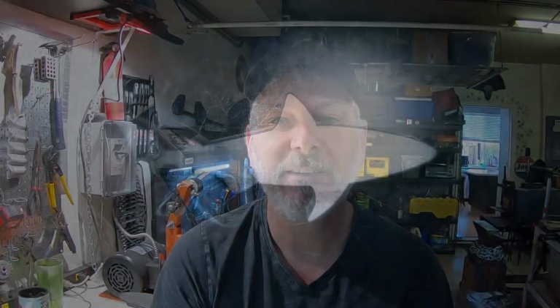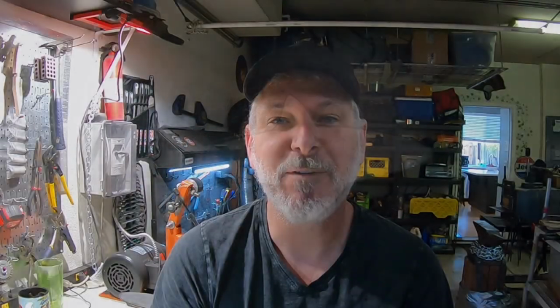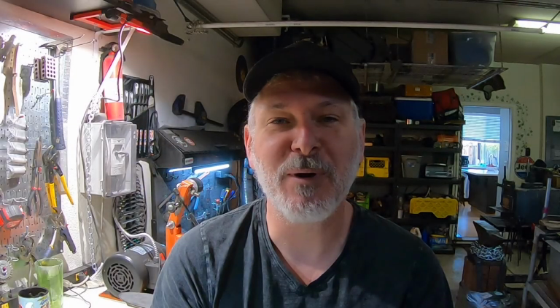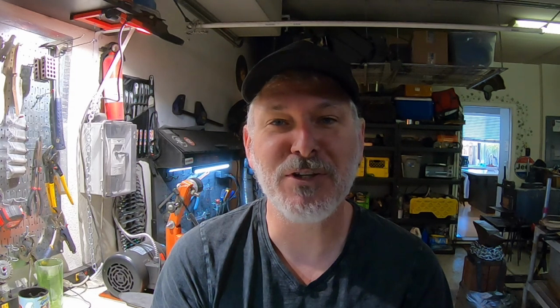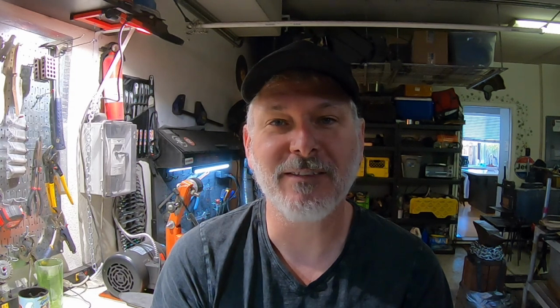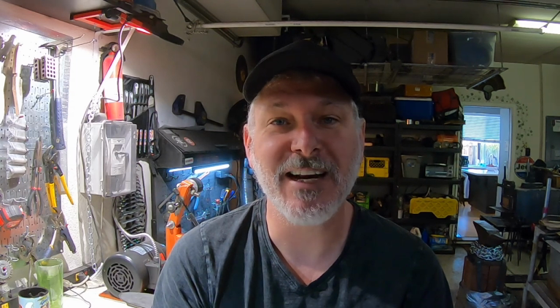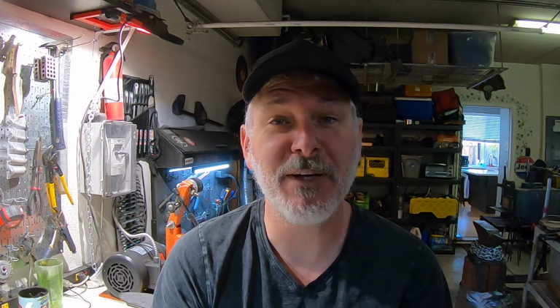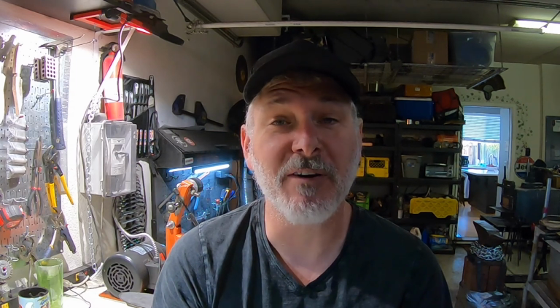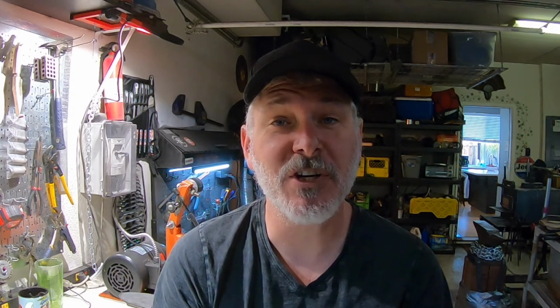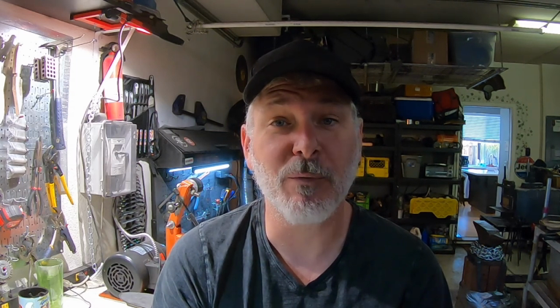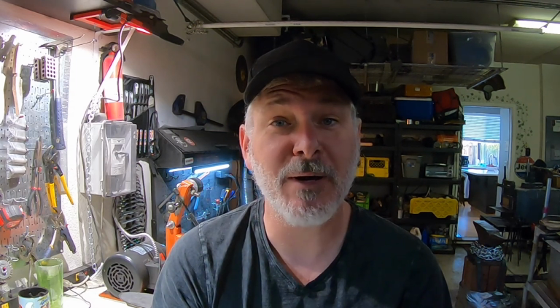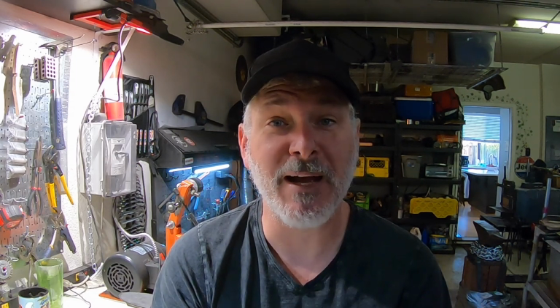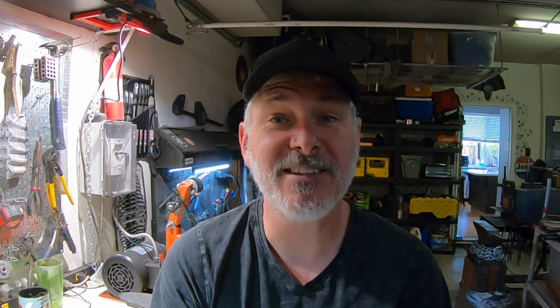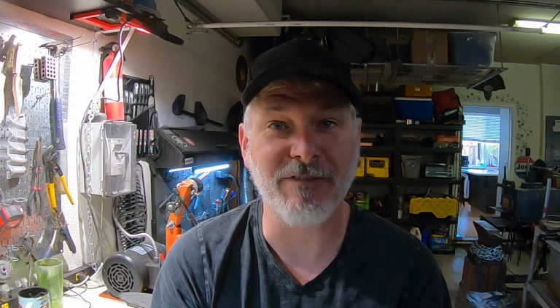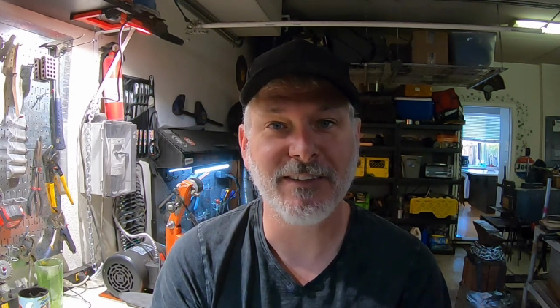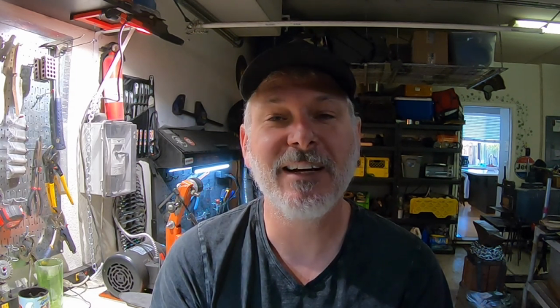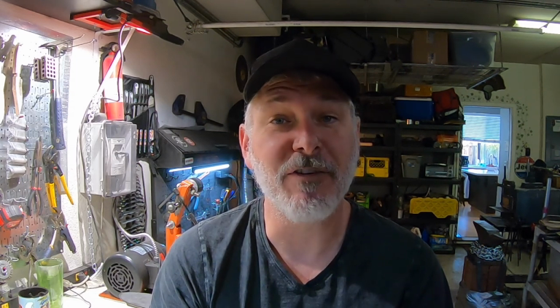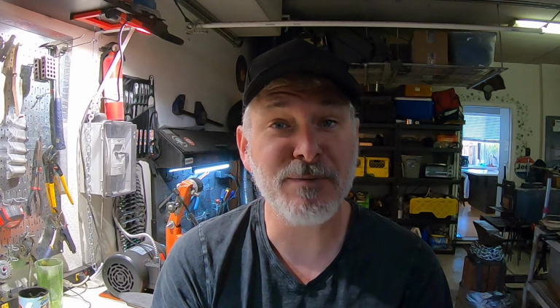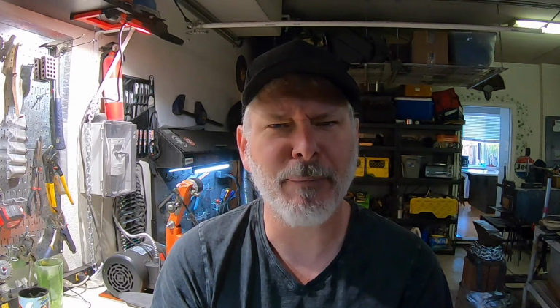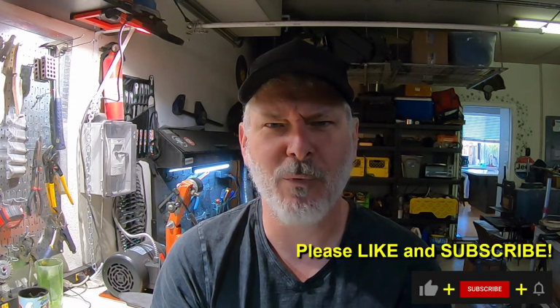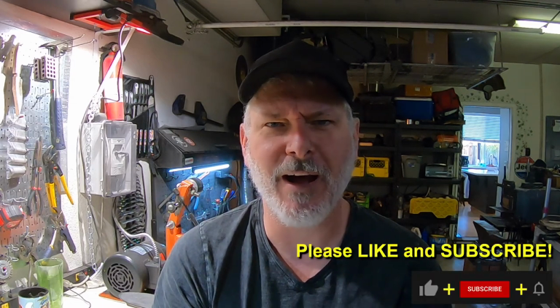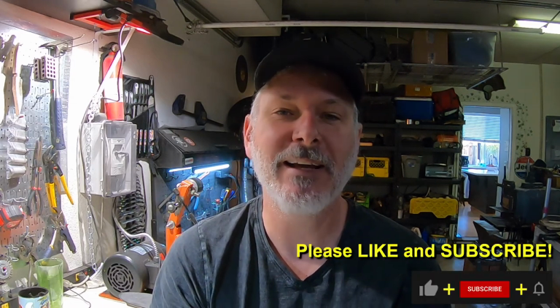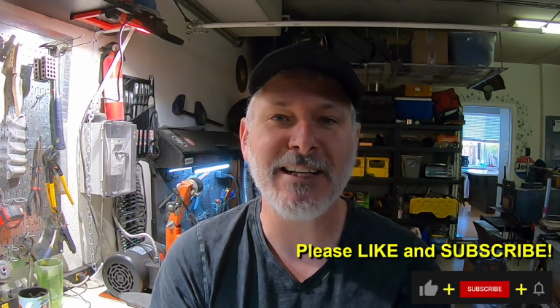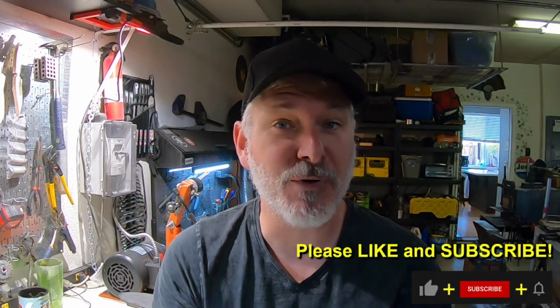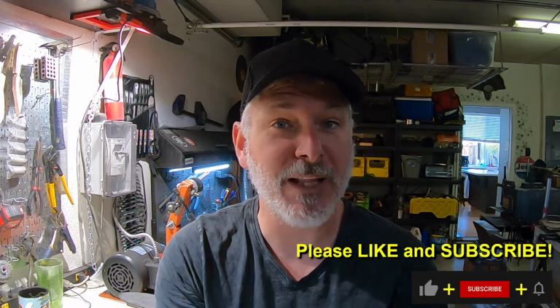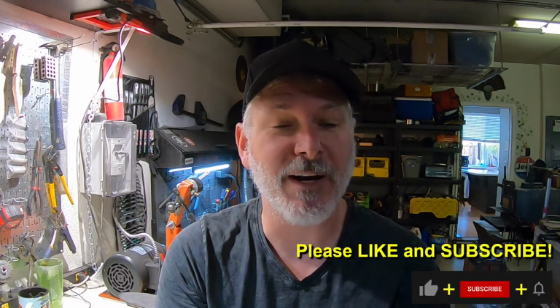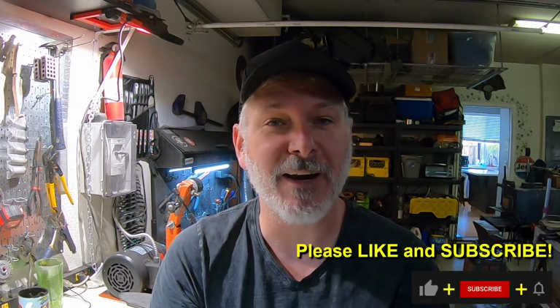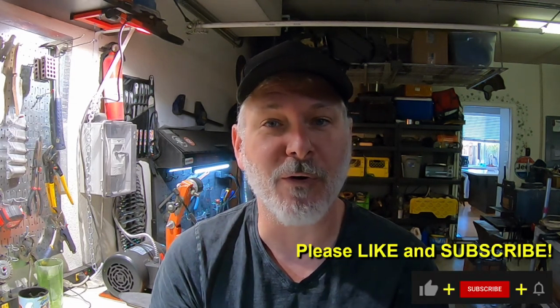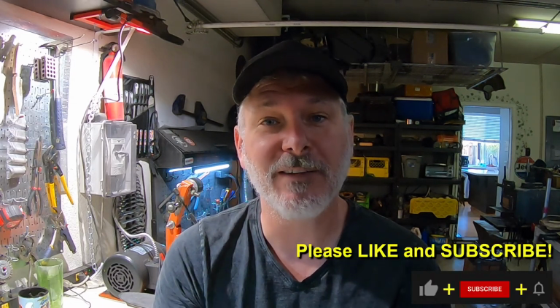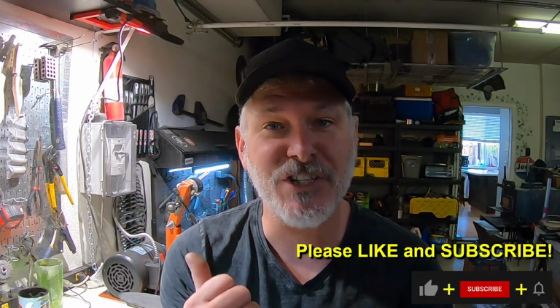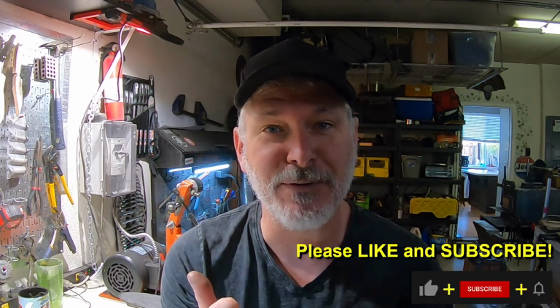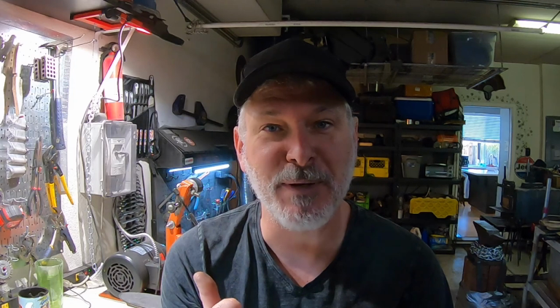Hey folks, welcome to the channel. In today's build we're going to finish off the raindrop Damascus cleaver. If you're not a subscriber, why not hit that subscribe and like button down in the corner. Let's check out this build.